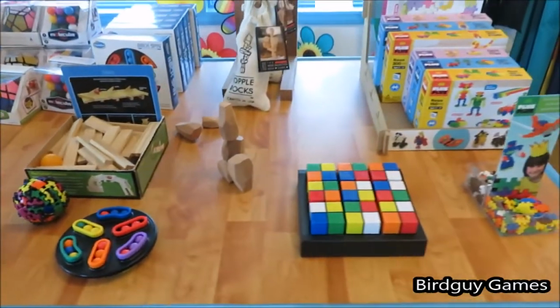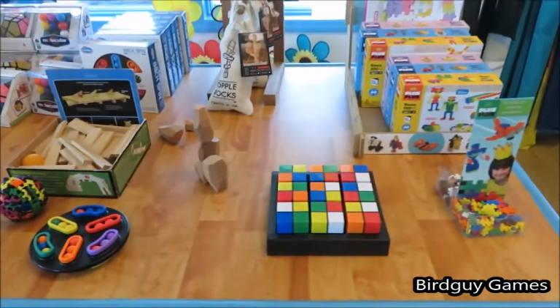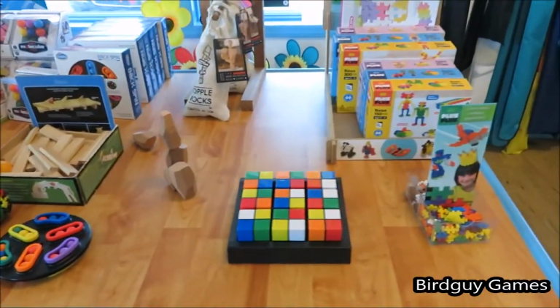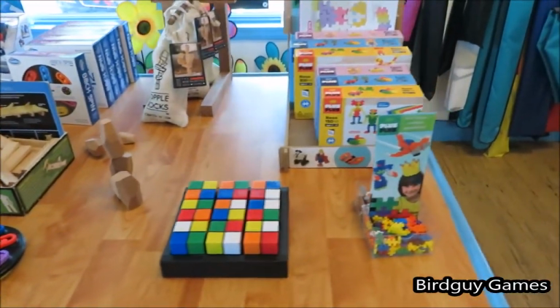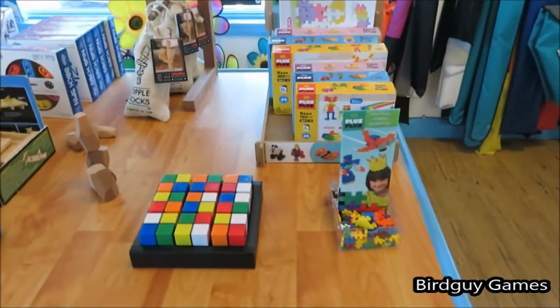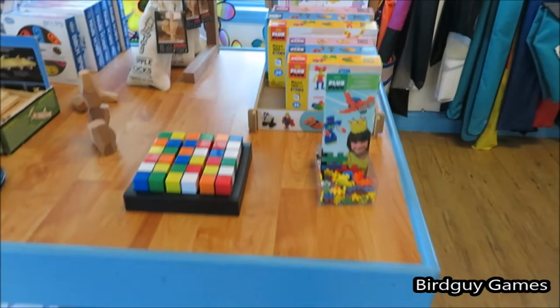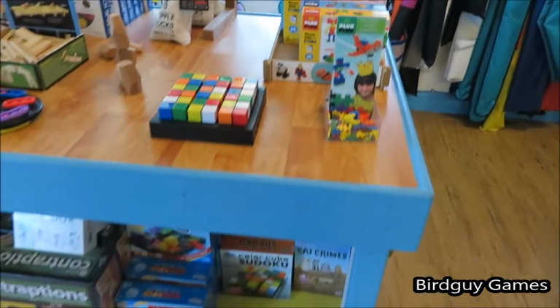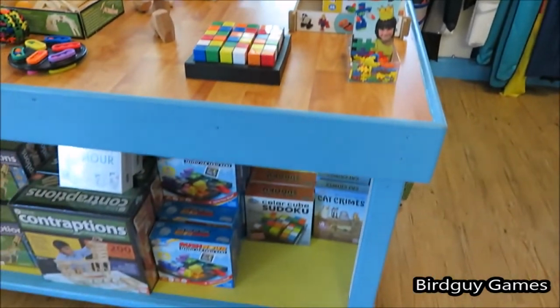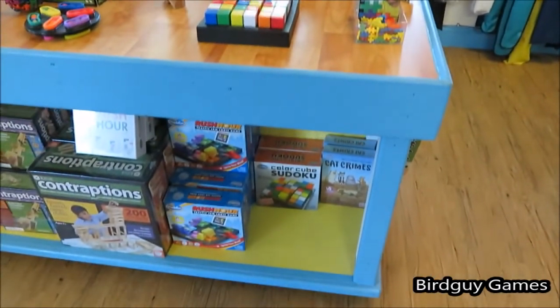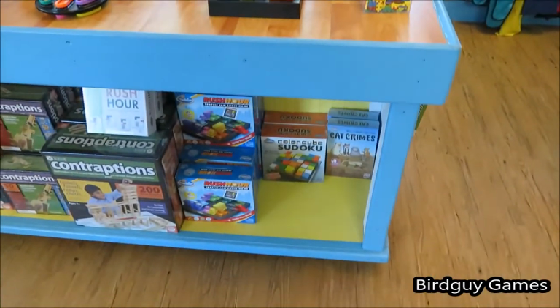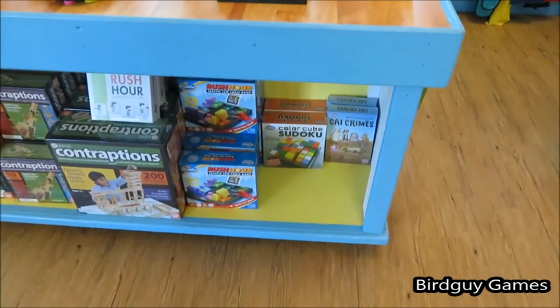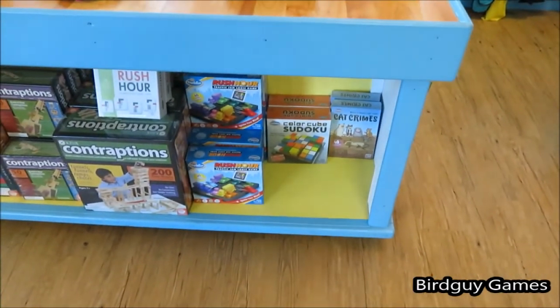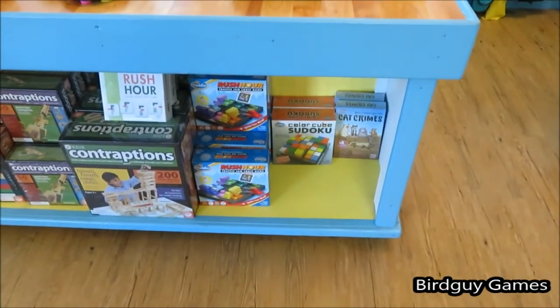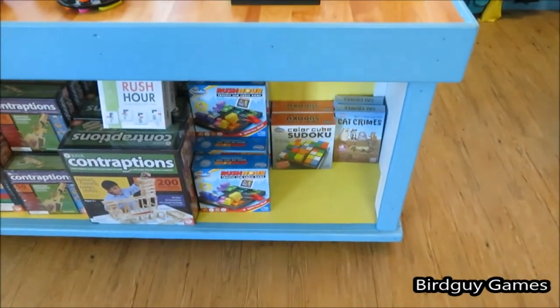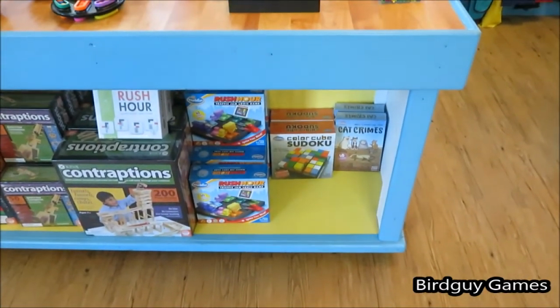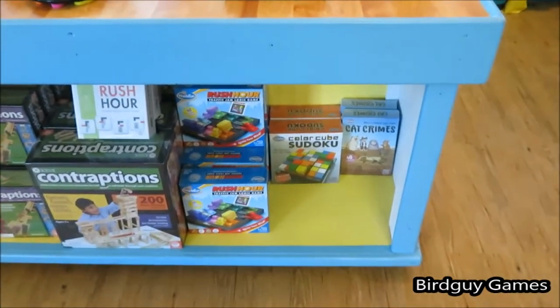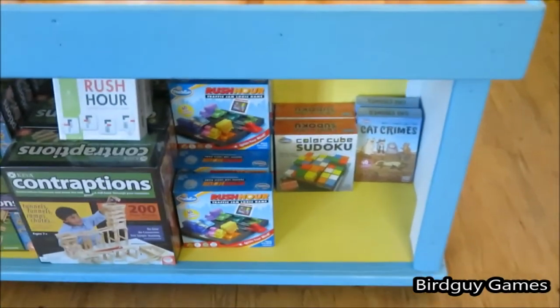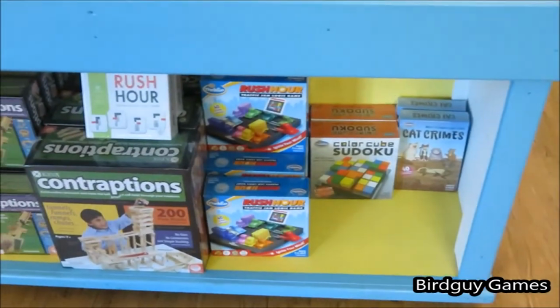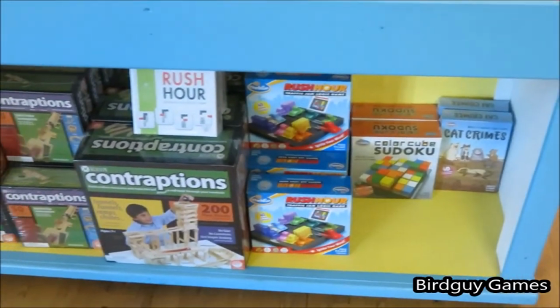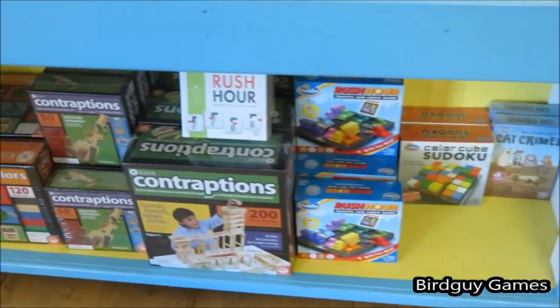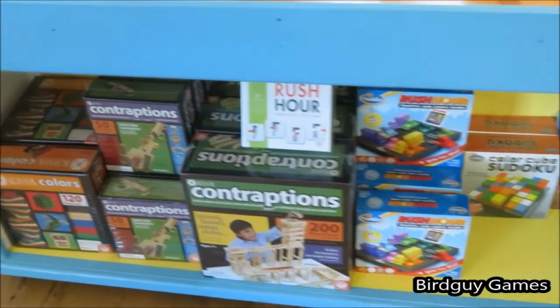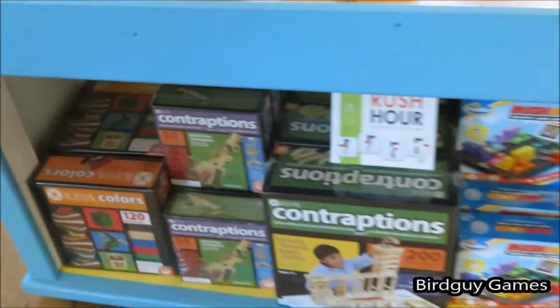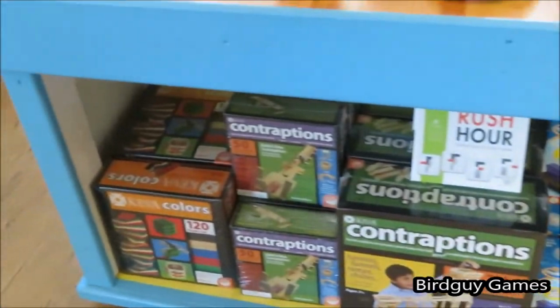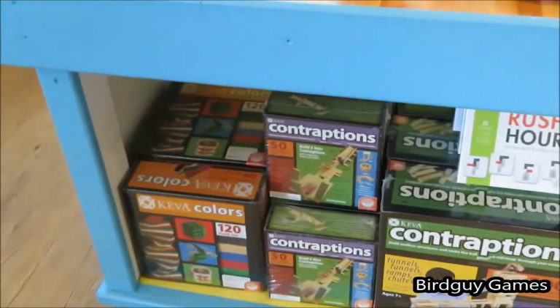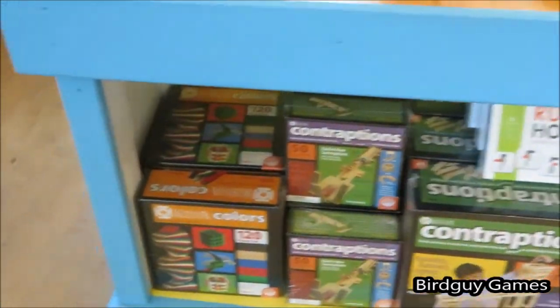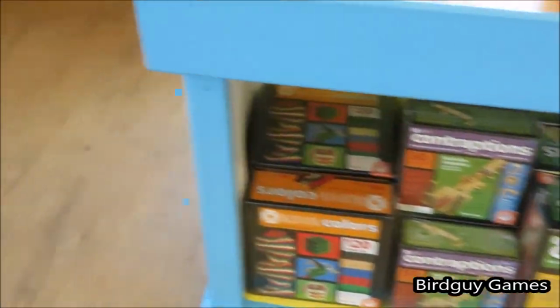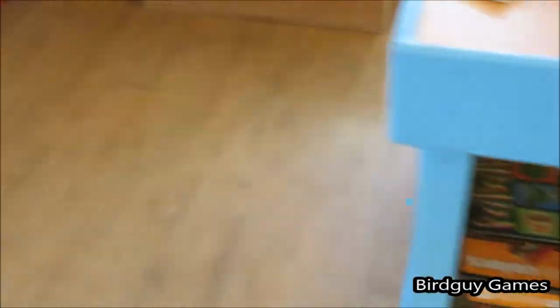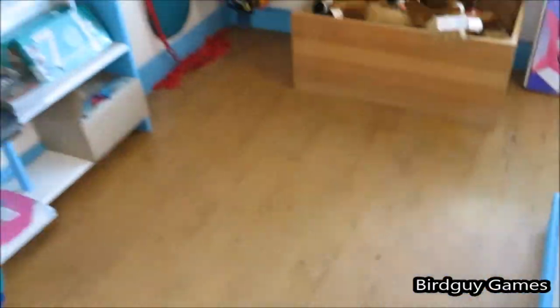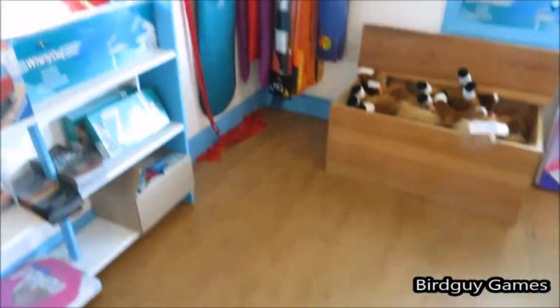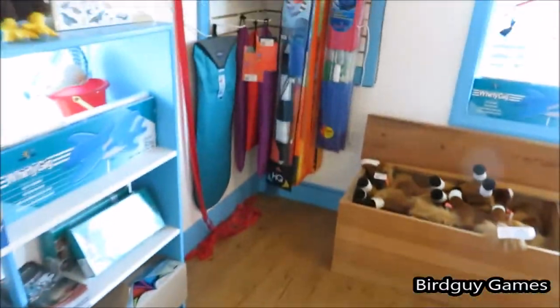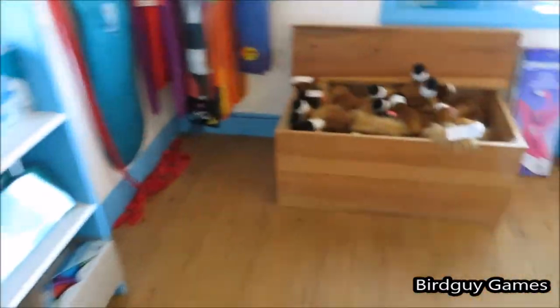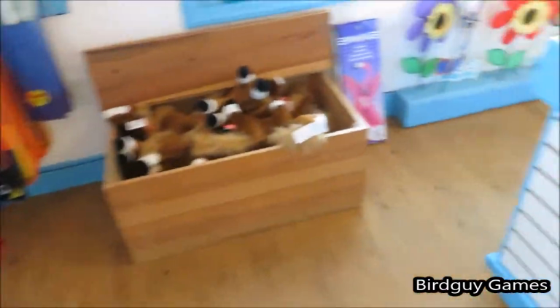Something I really like about this store is that so many of their puzzles are just sitting out for you to mess with and try, which is super fun because you can figure out what's interesting and what you want to get there.